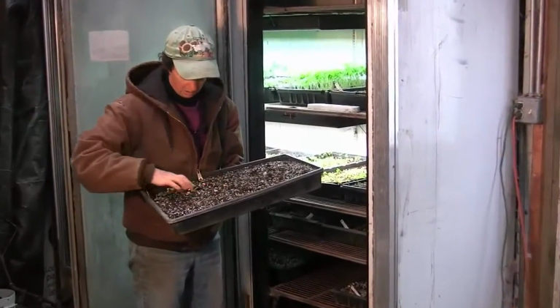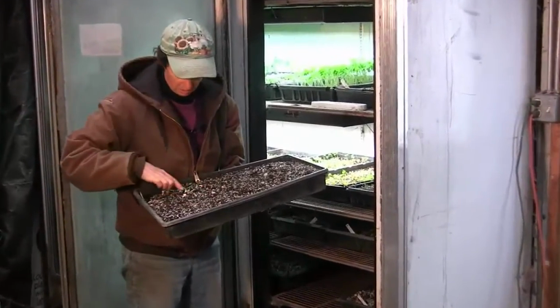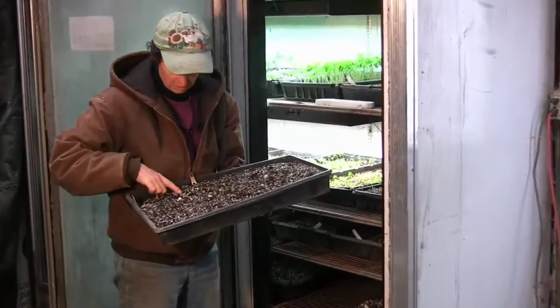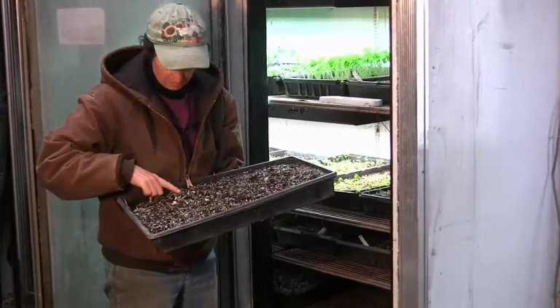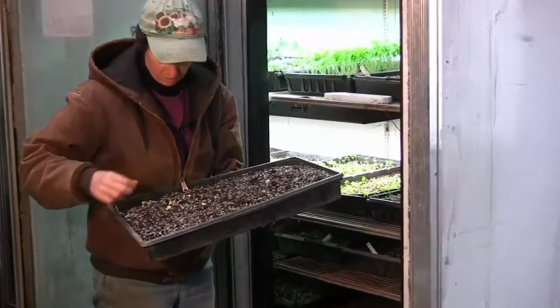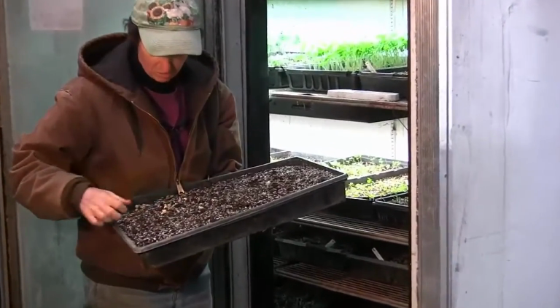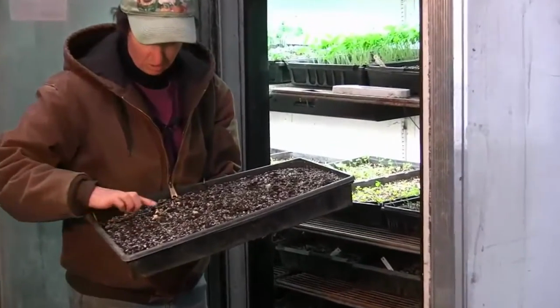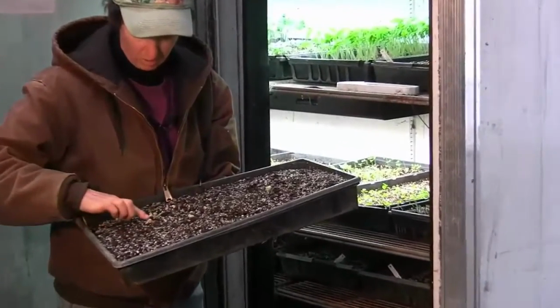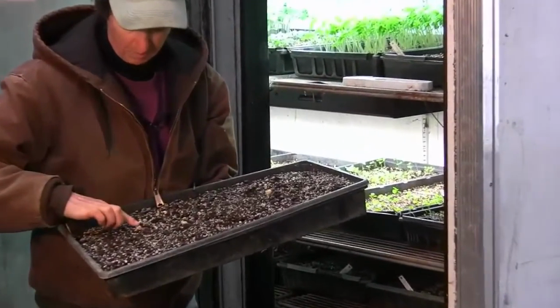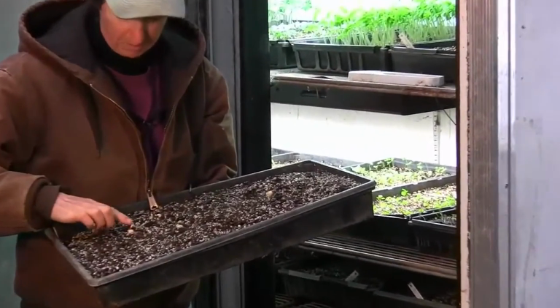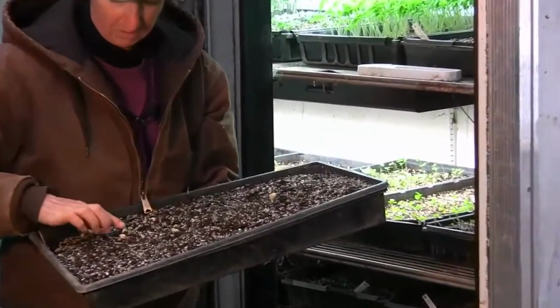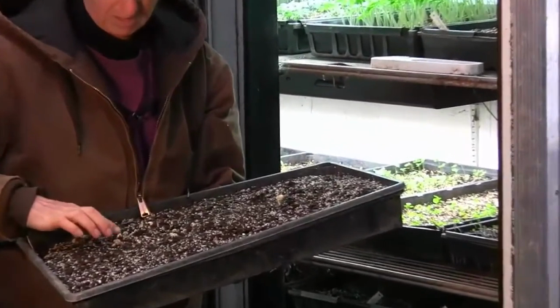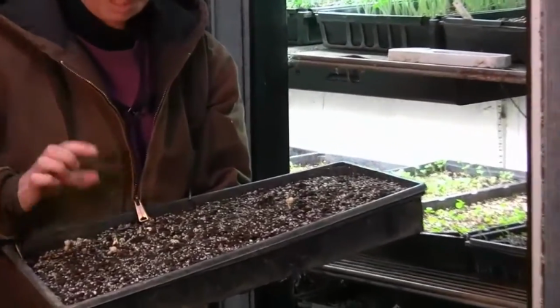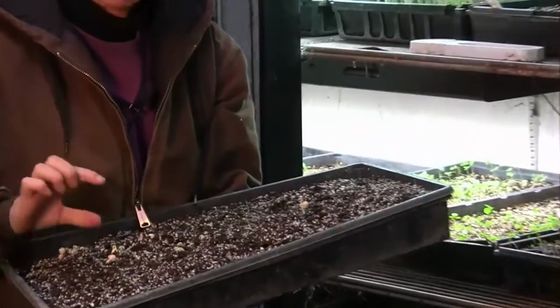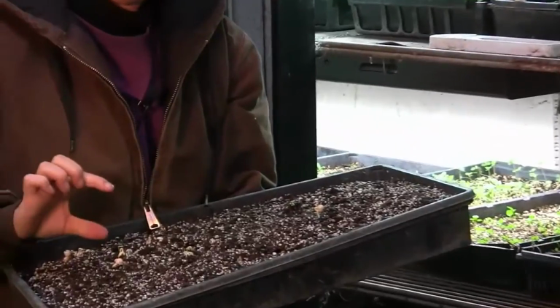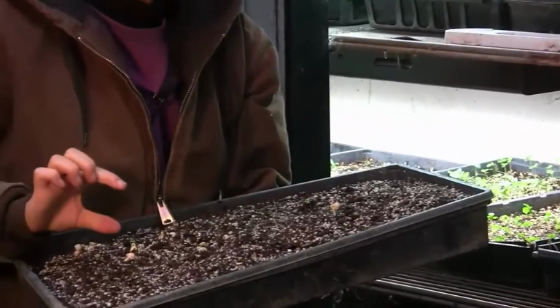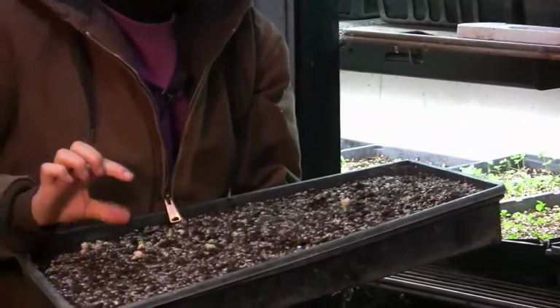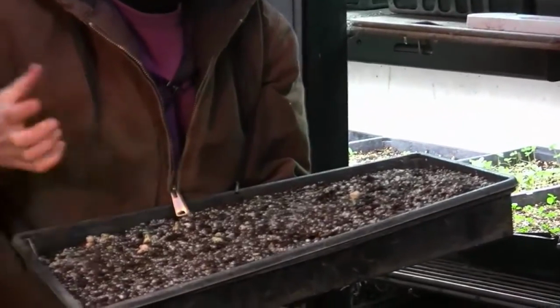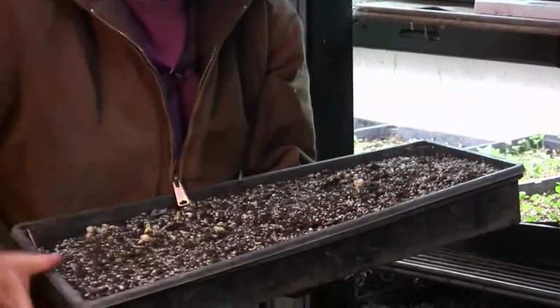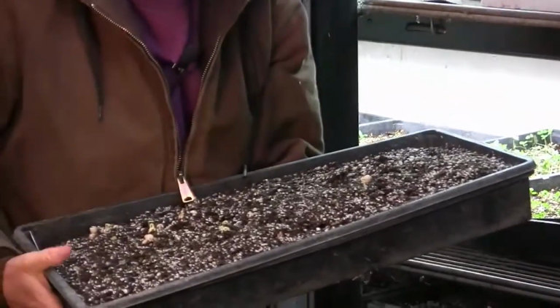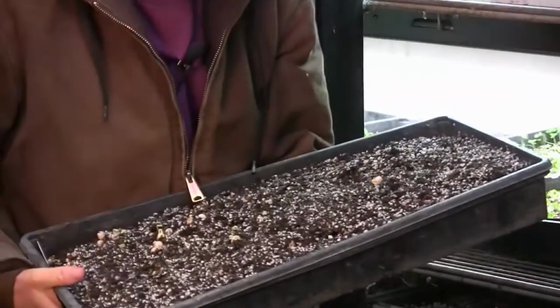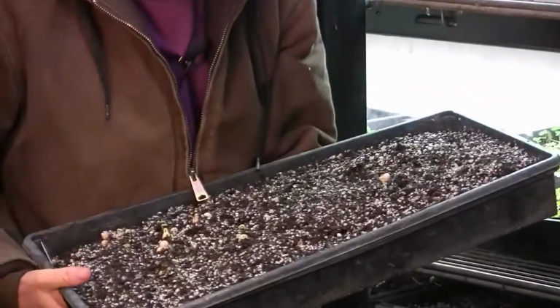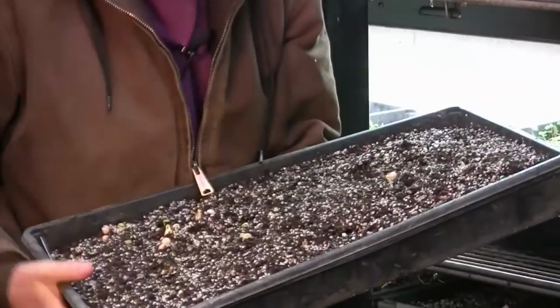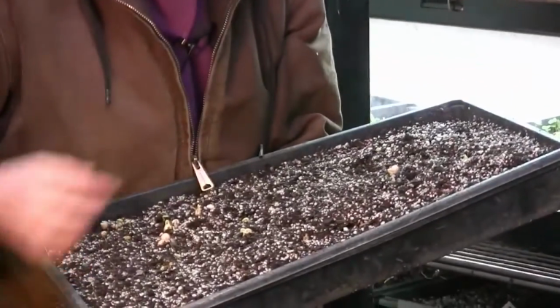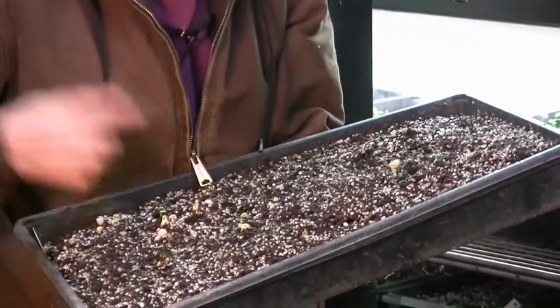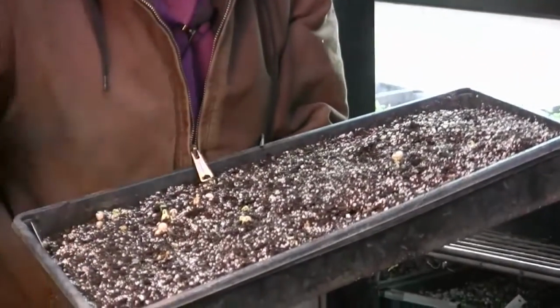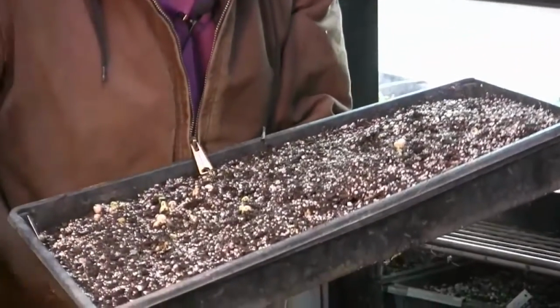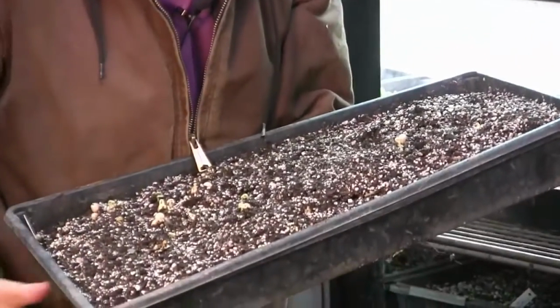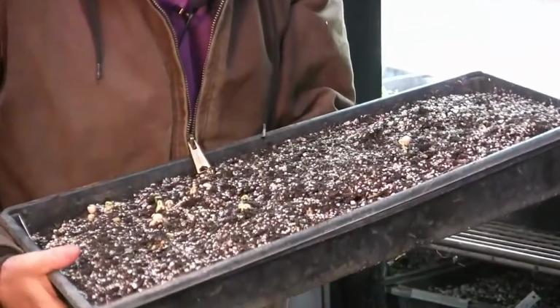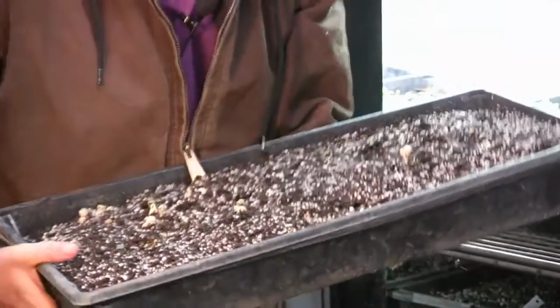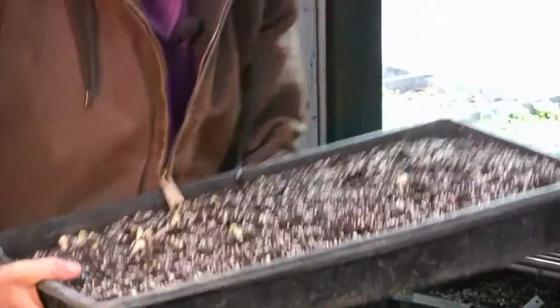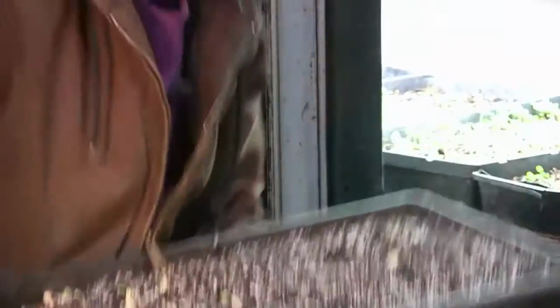You can see the peas are just starting to come up. I'm going to leave these in here until they're about an inch tall, and then I'll take the peas out and put them in the greenhouse.